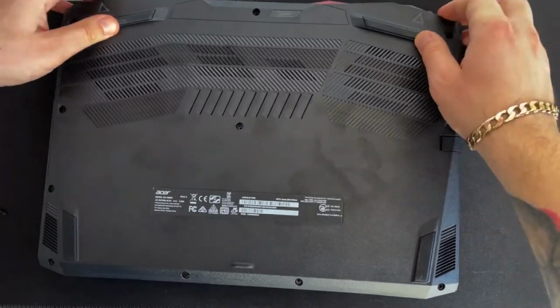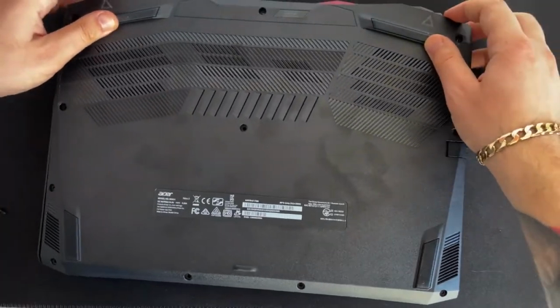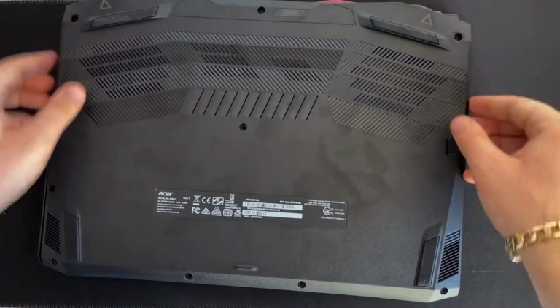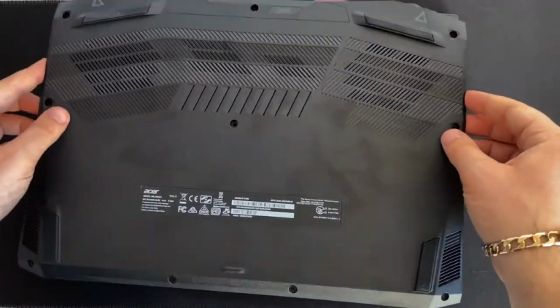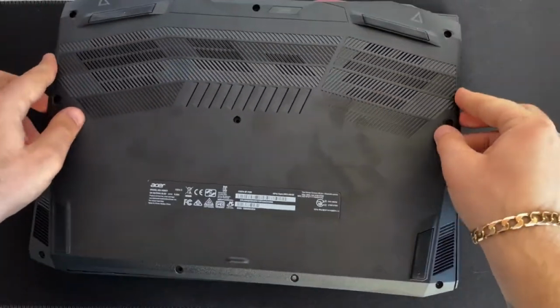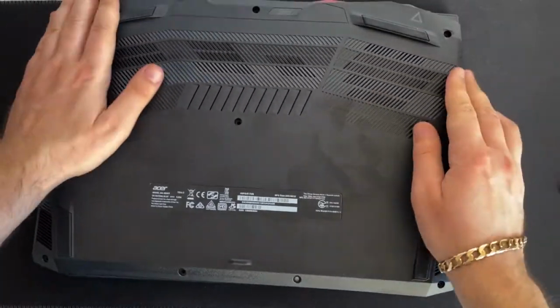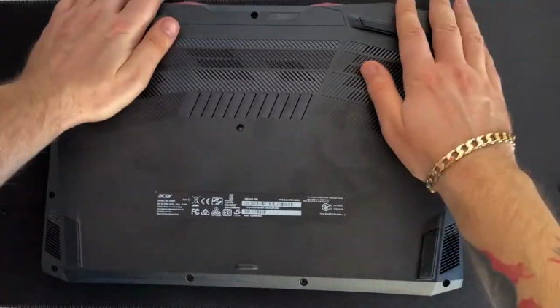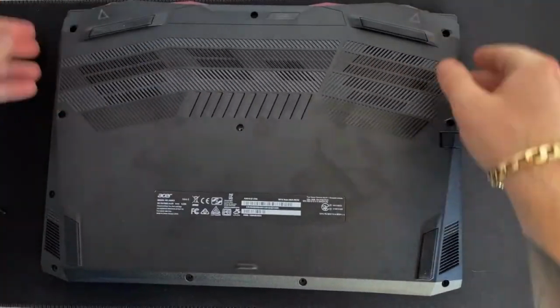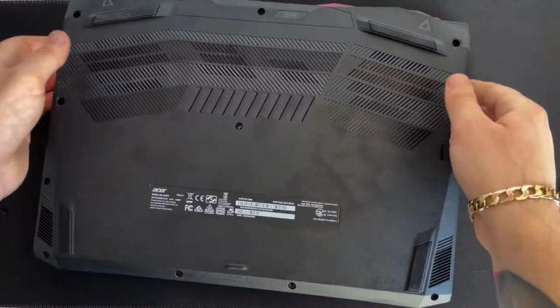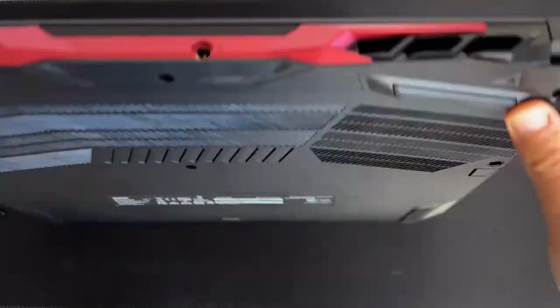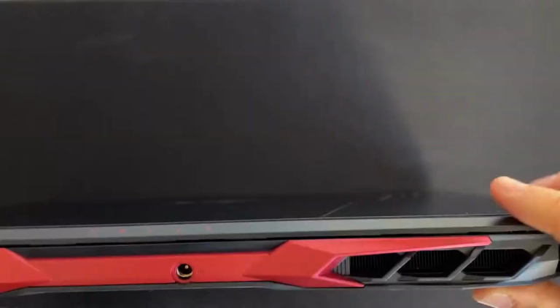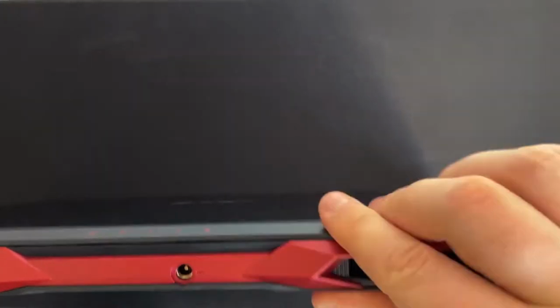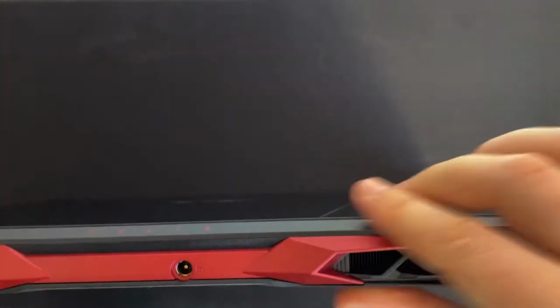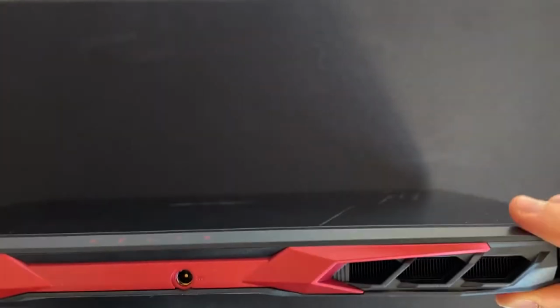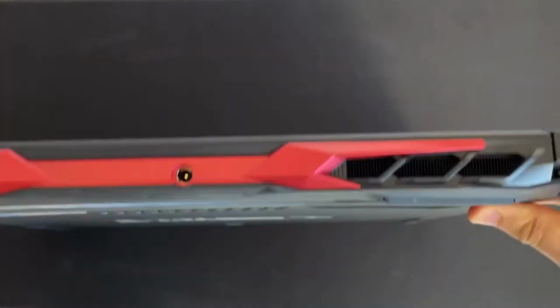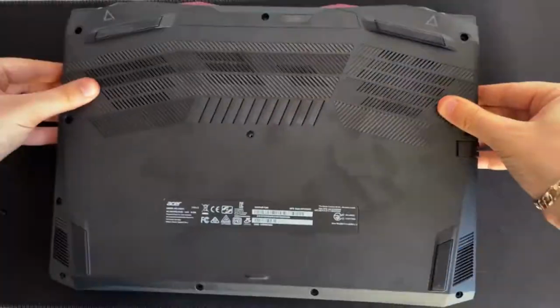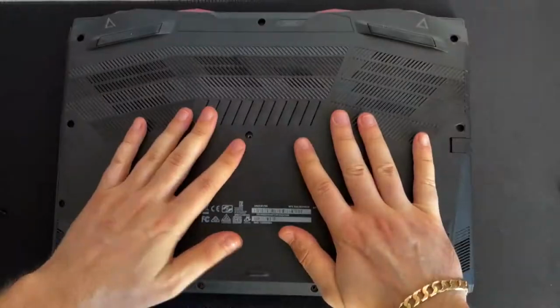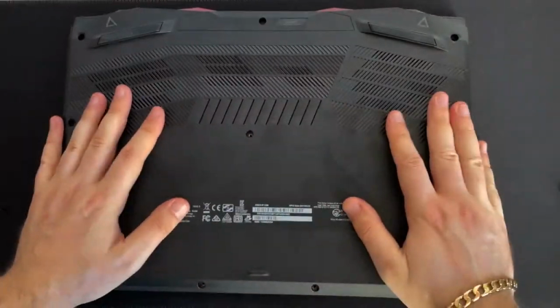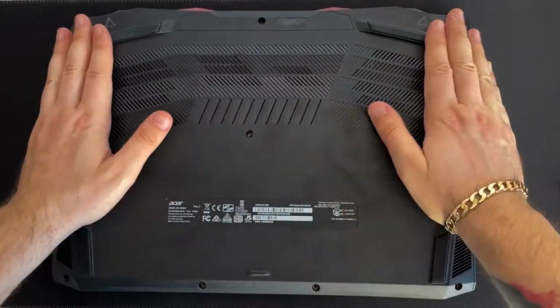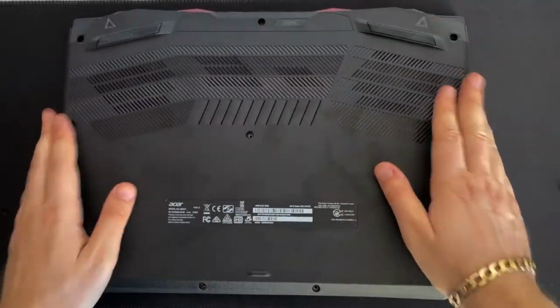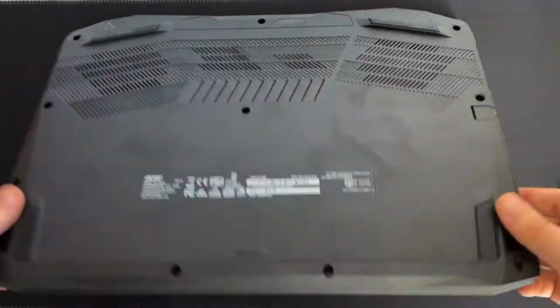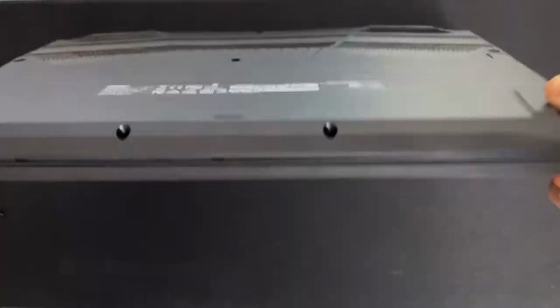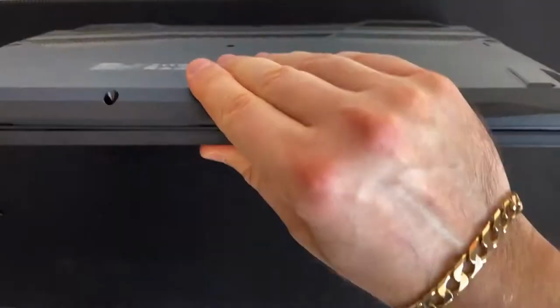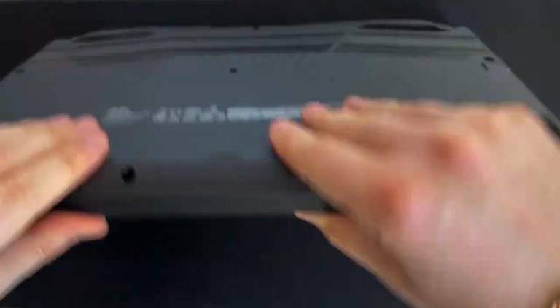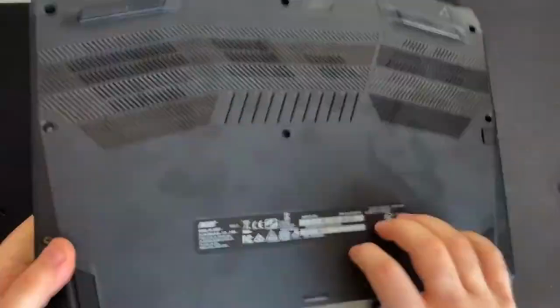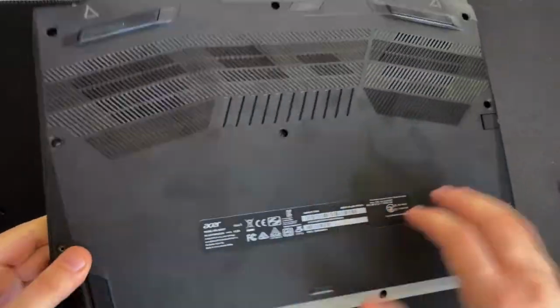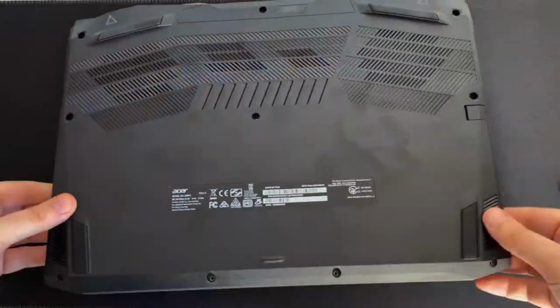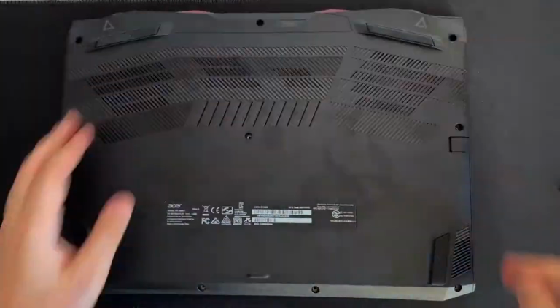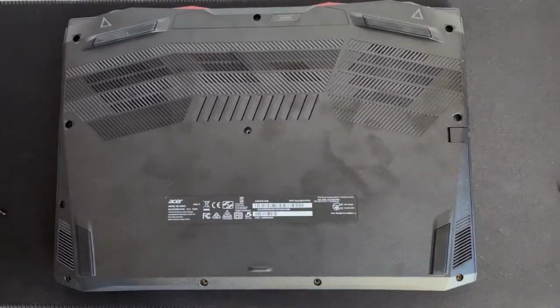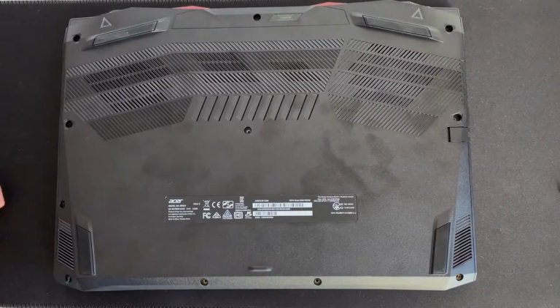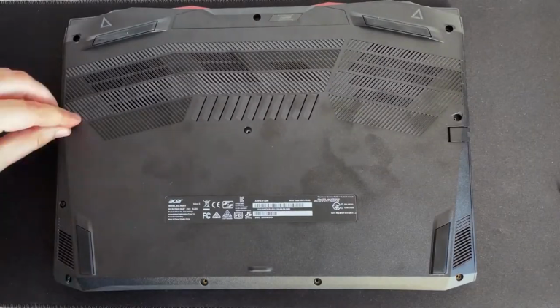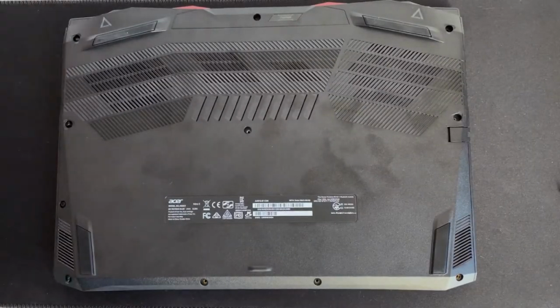This is the part where you put the bottom of the case back on. Make sure everything clicks into place — click click click click click. Just like that.